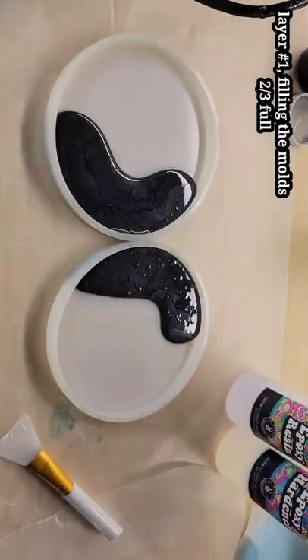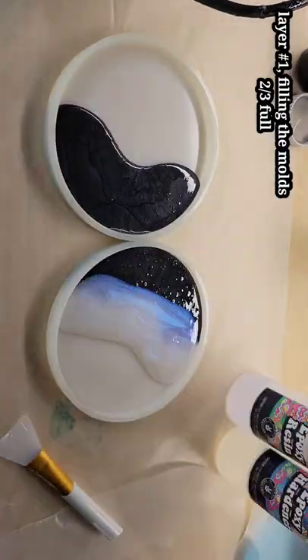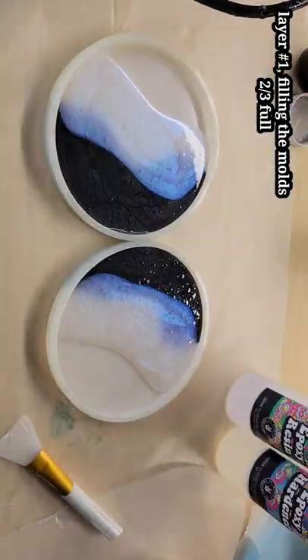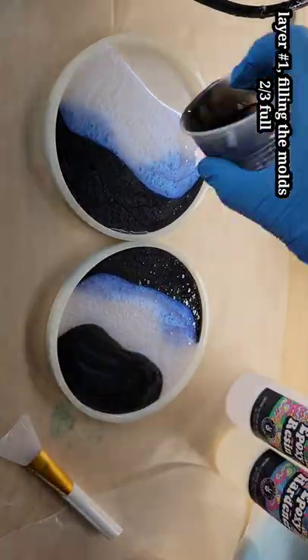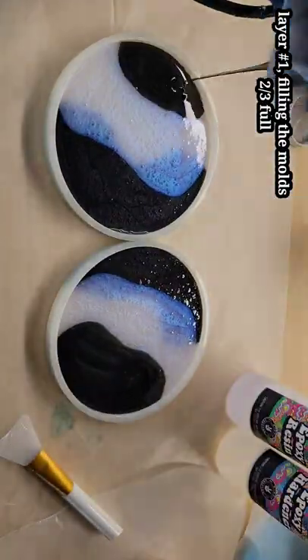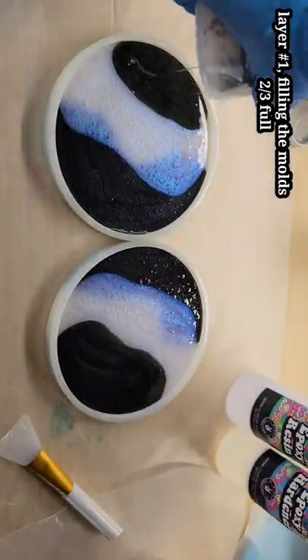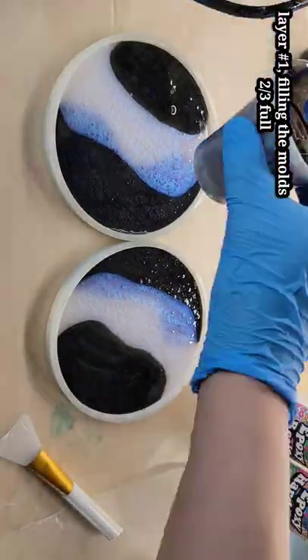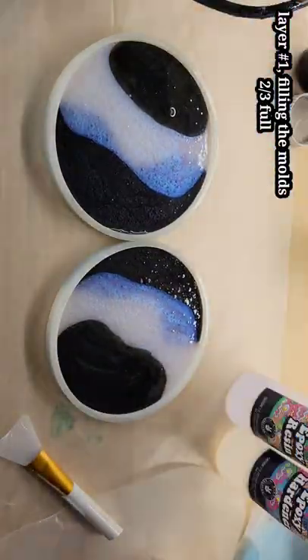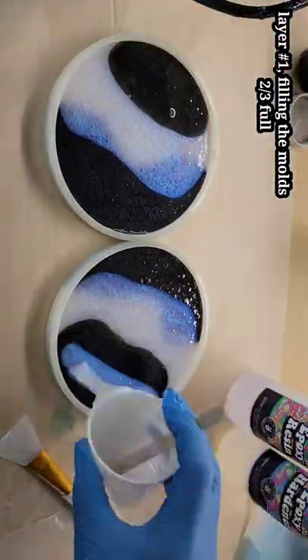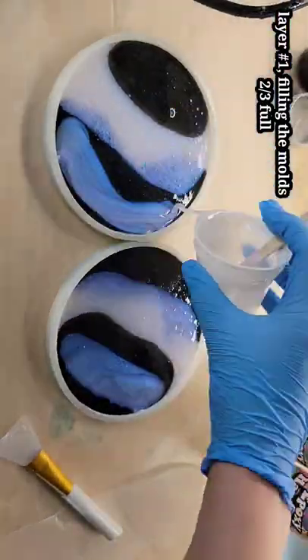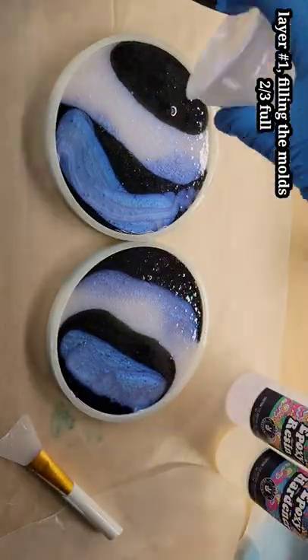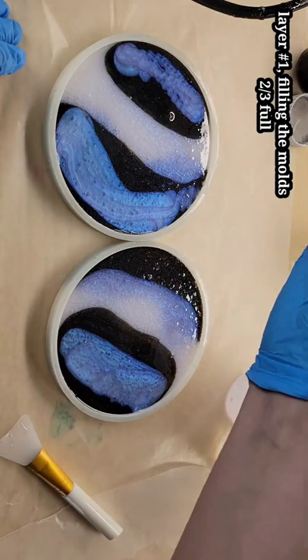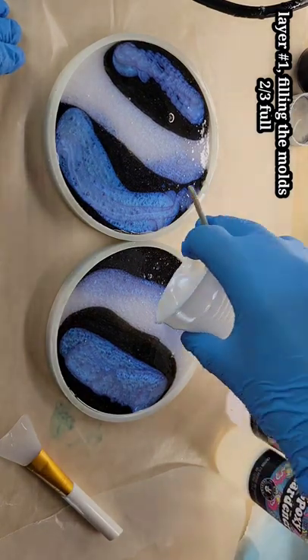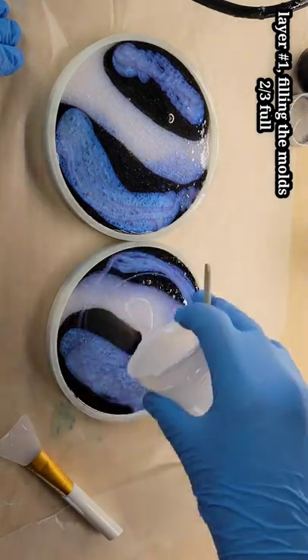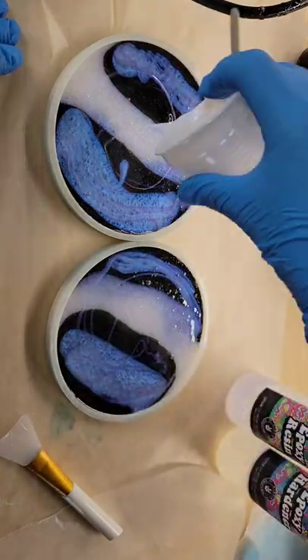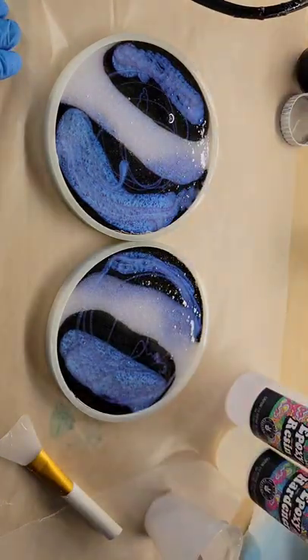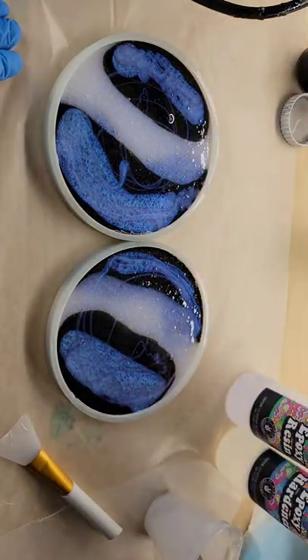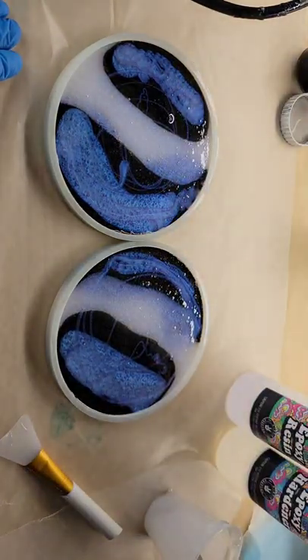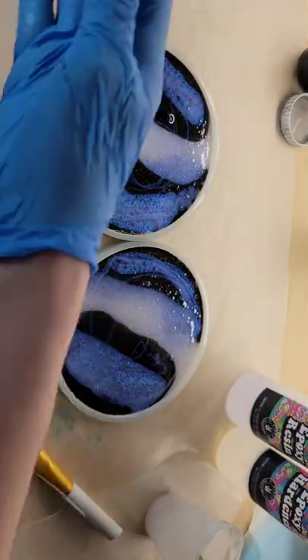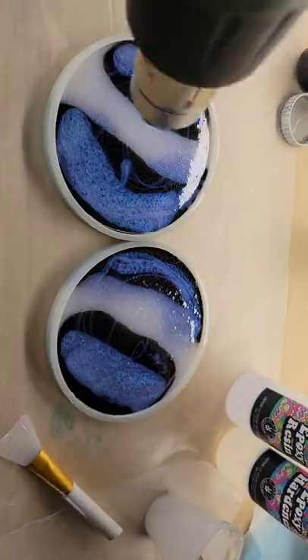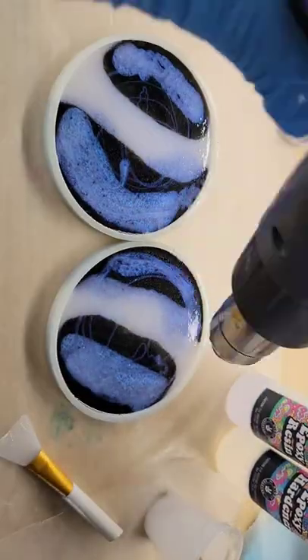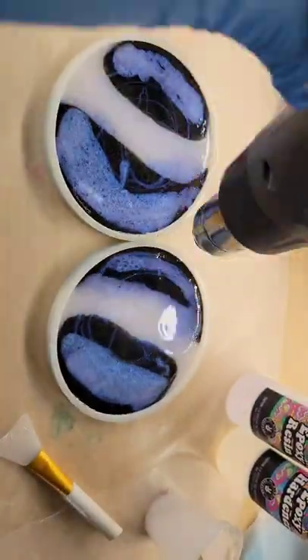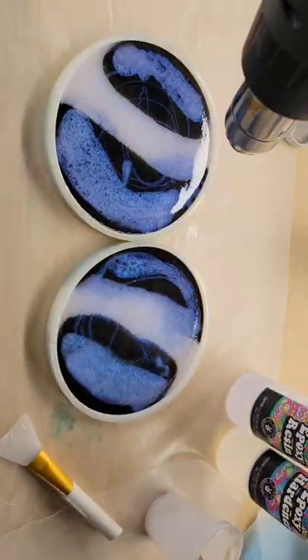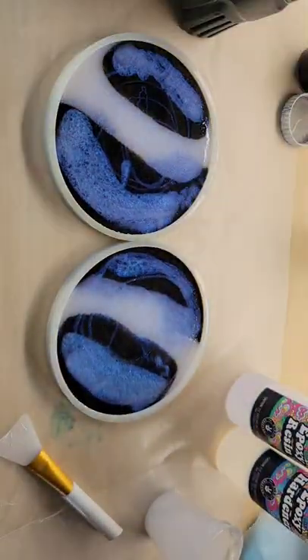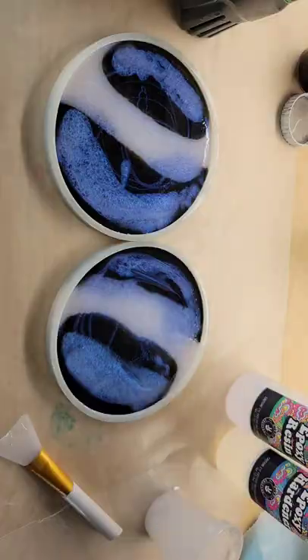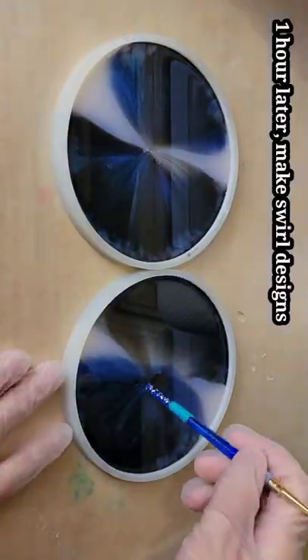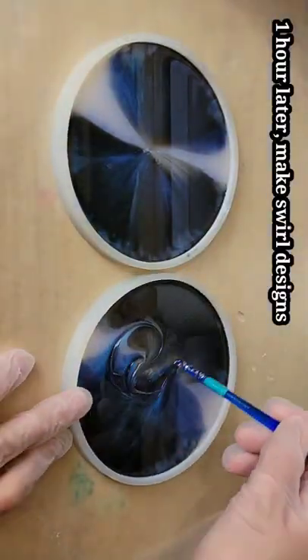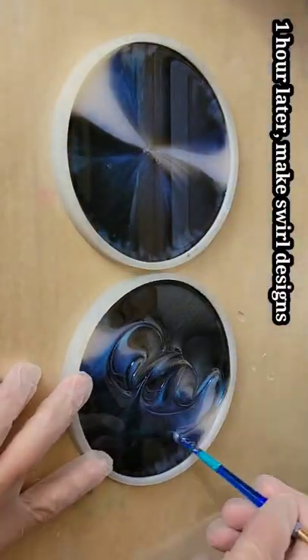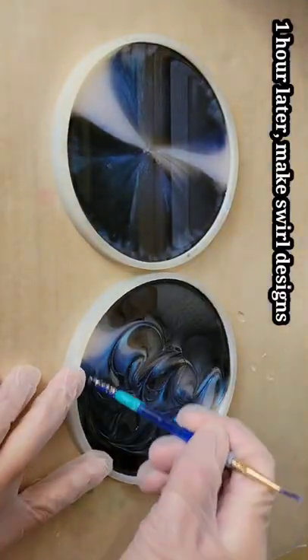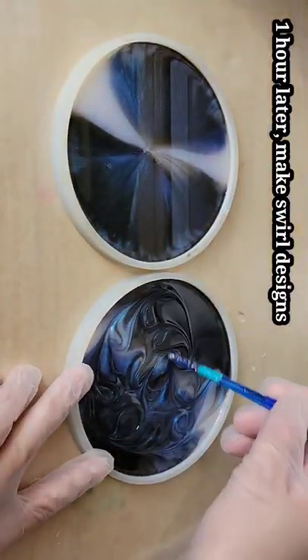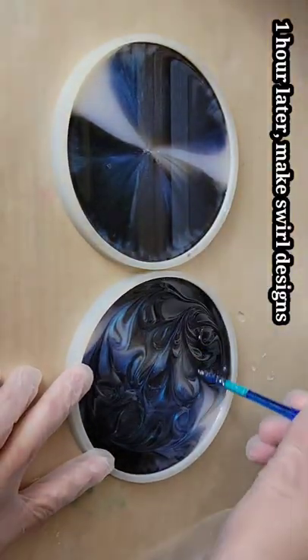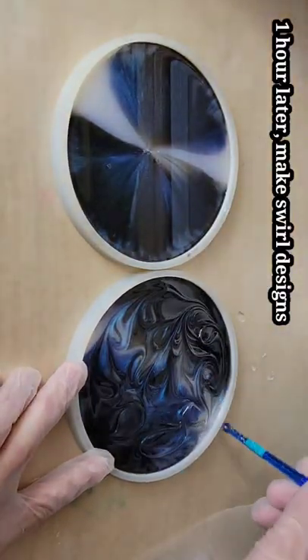Let's make some swirl resin coasters. I'm using black mica pigment and blue interference mica pigment mixed with clear resin, added that into my molds, hit it with my heat gun to pop bubbles, and I only added enough to fill up my molds halfway.